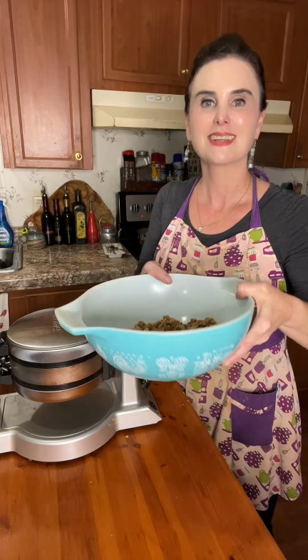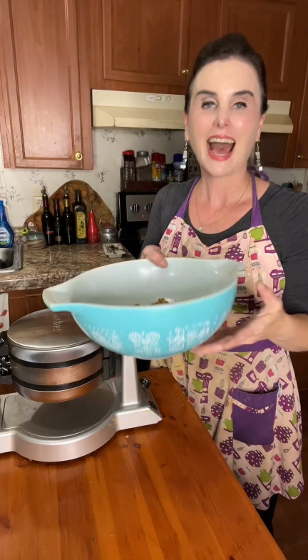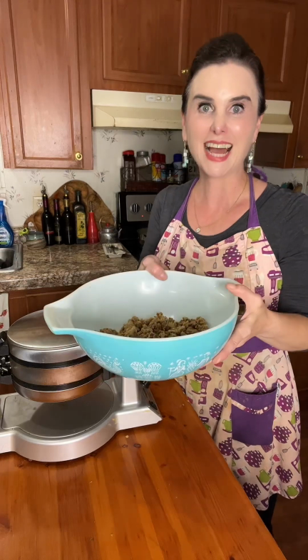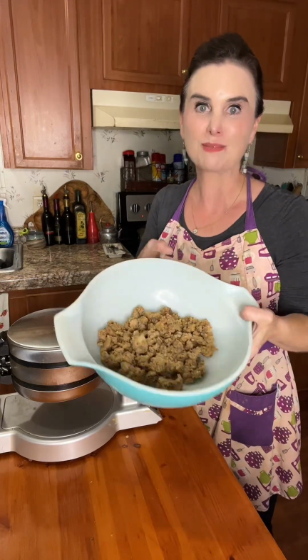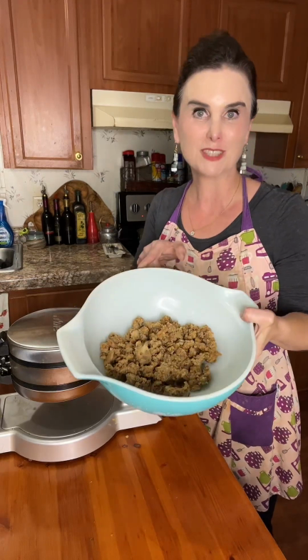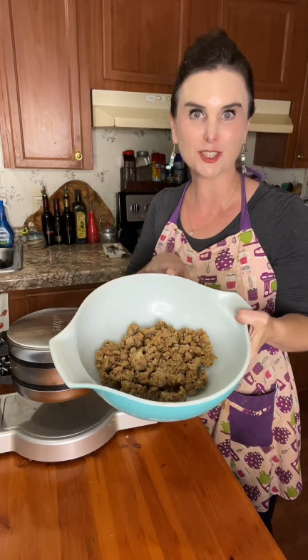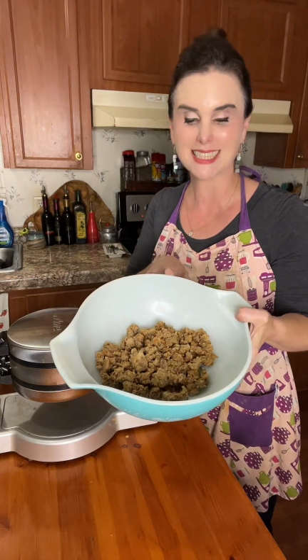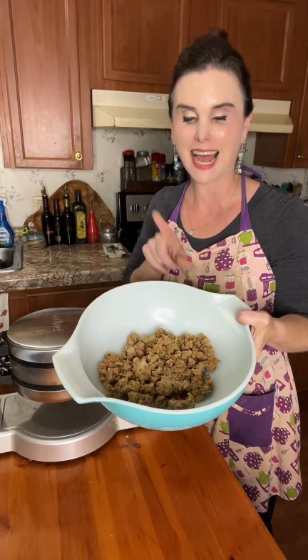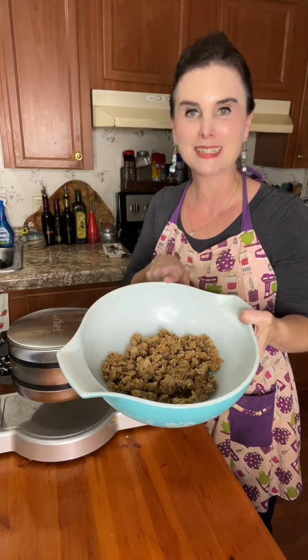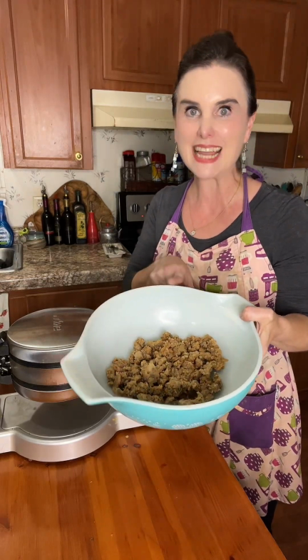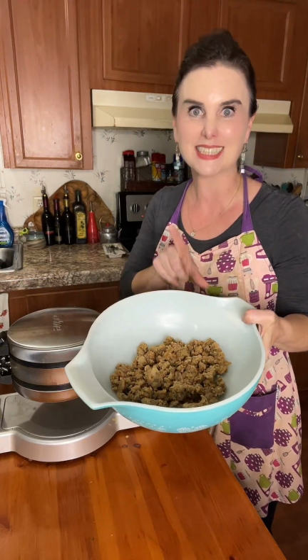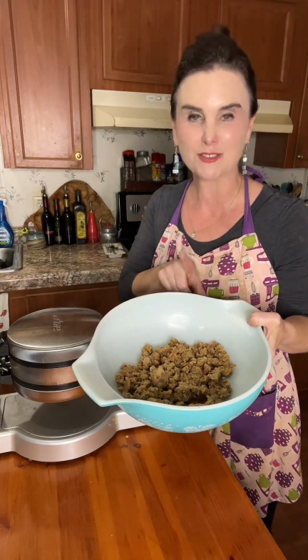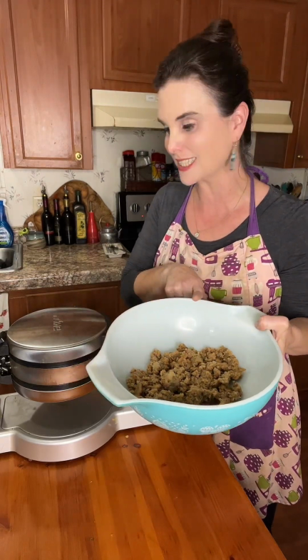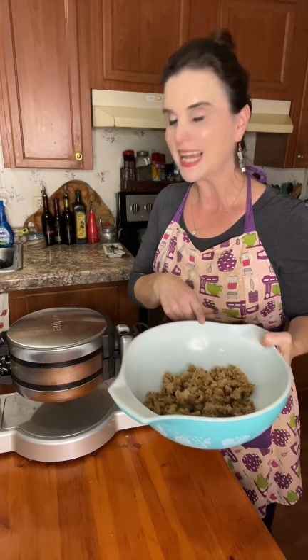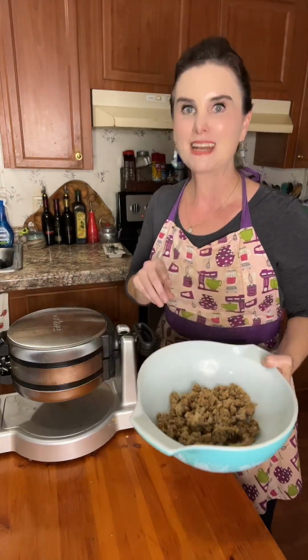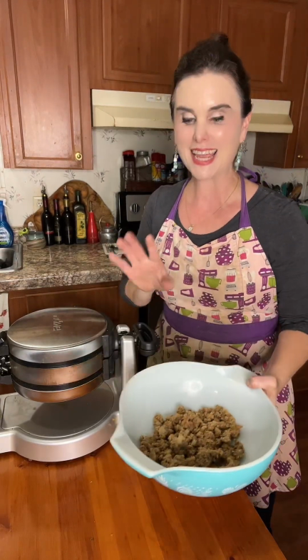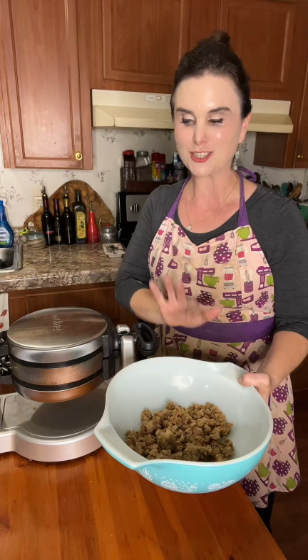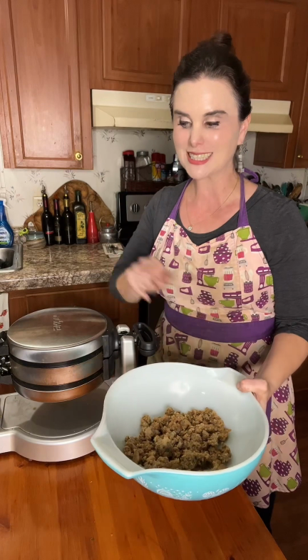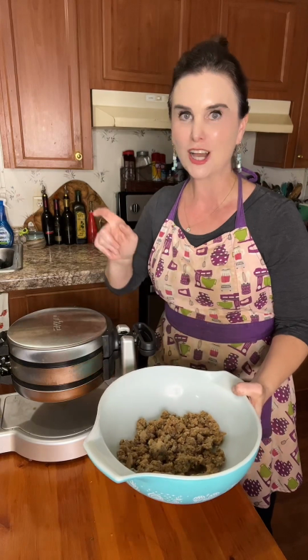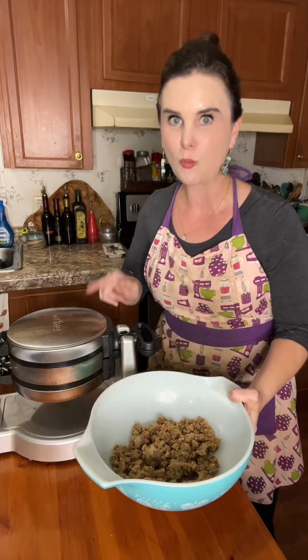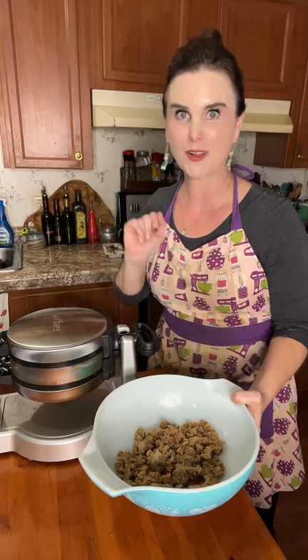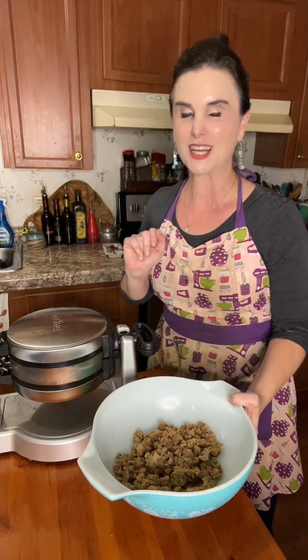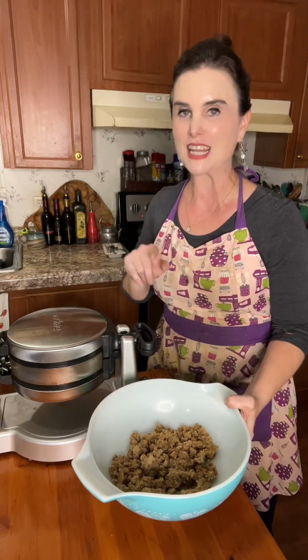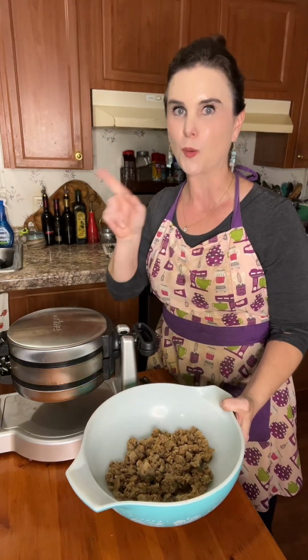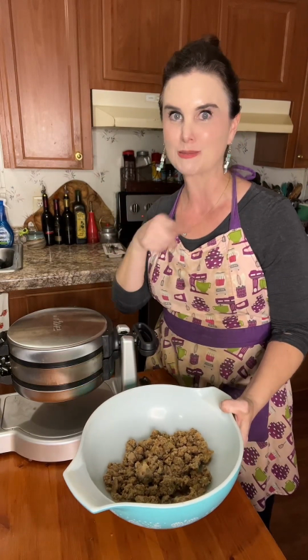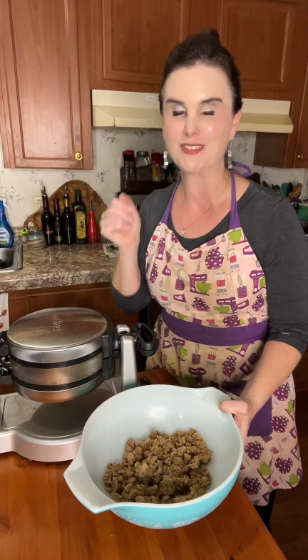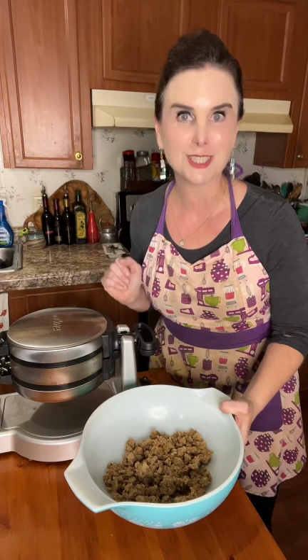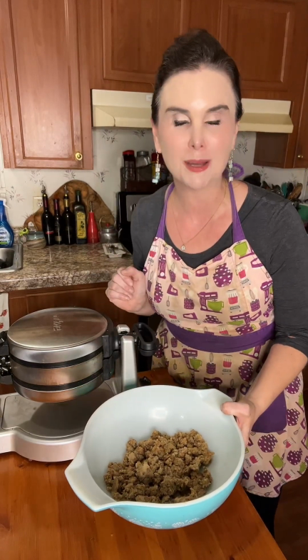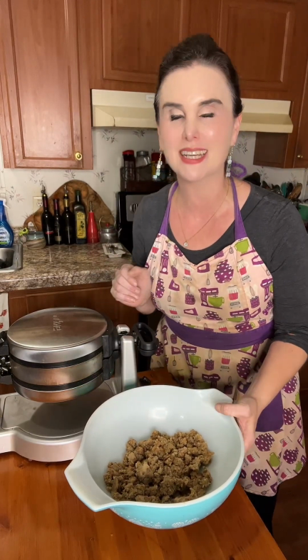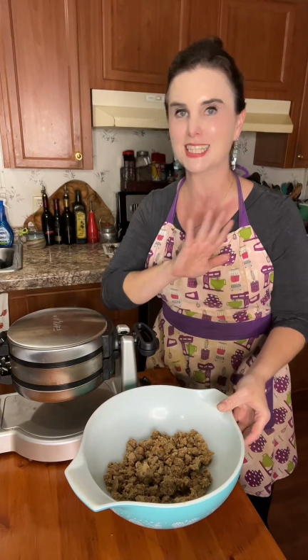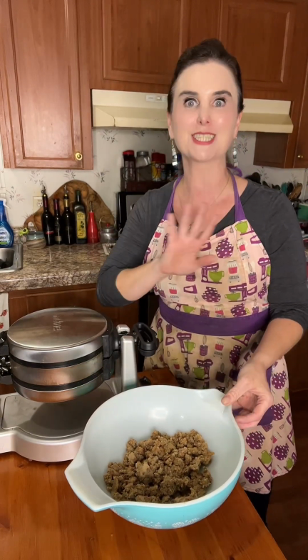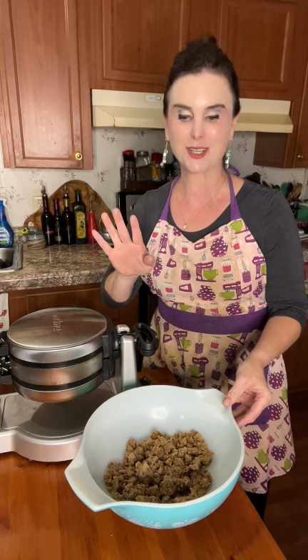I've got some leftover dressing and I'm going to take this leftover dressing and make a dressing waffle out of it, then pour some gravy on top of it, and it's going to be so good.